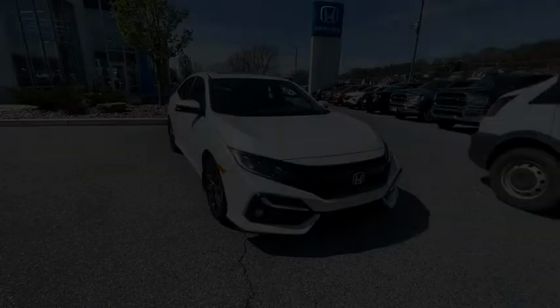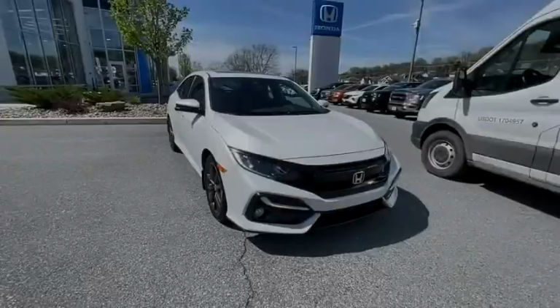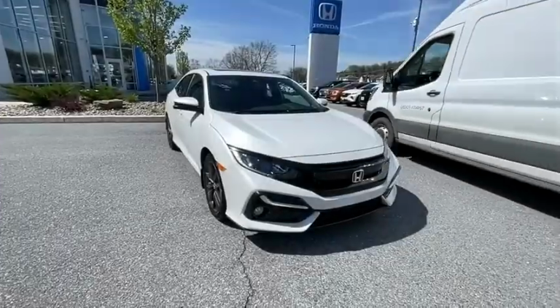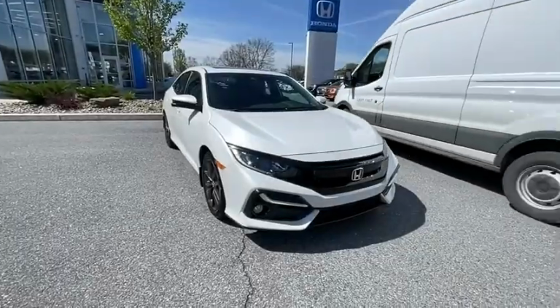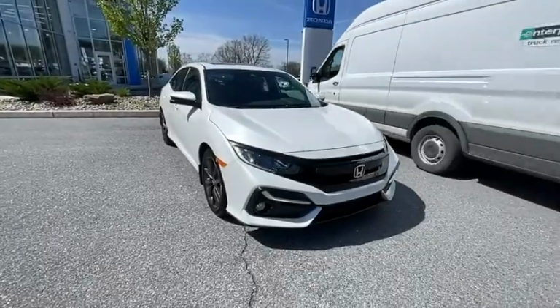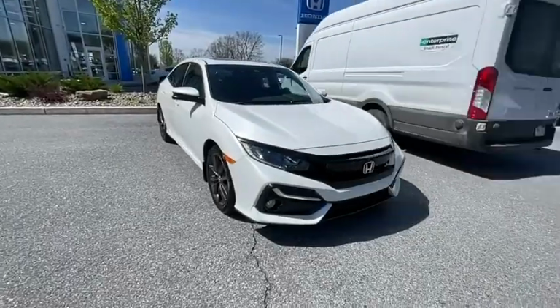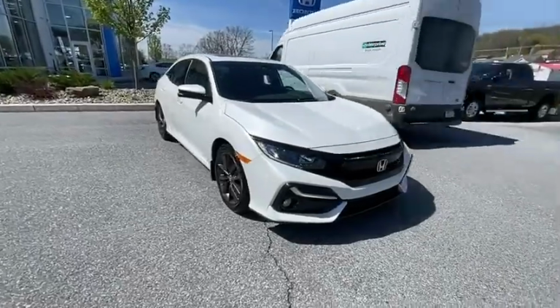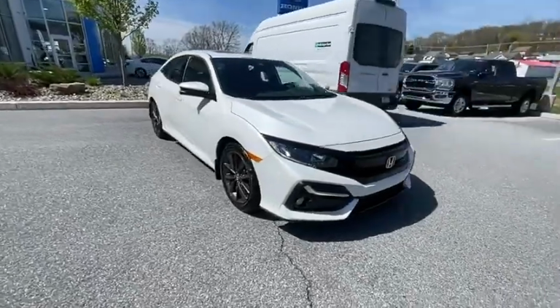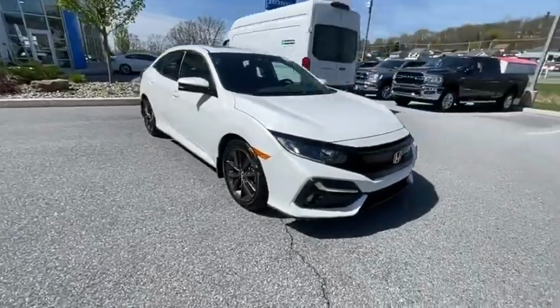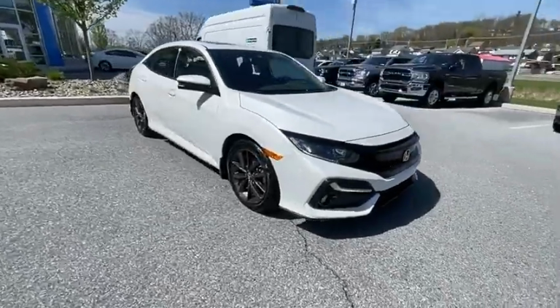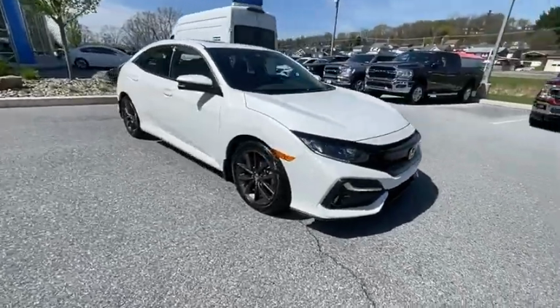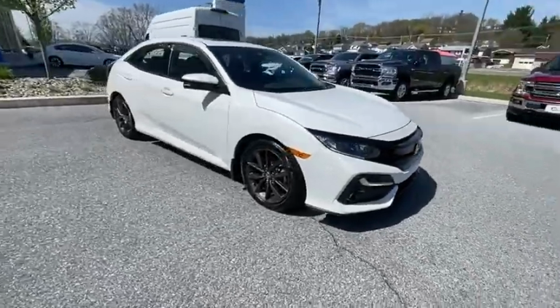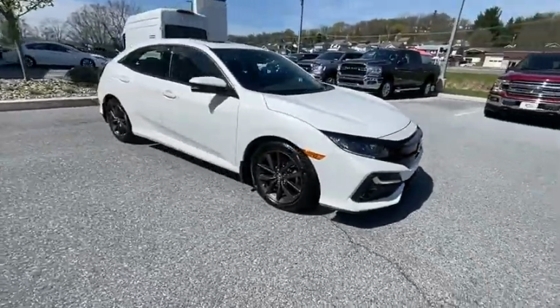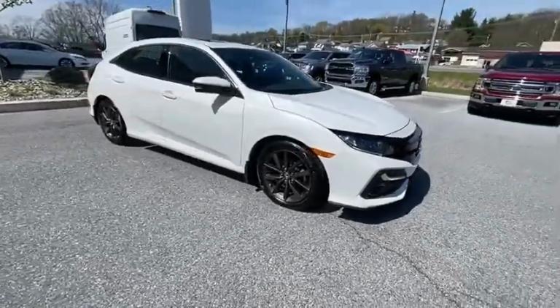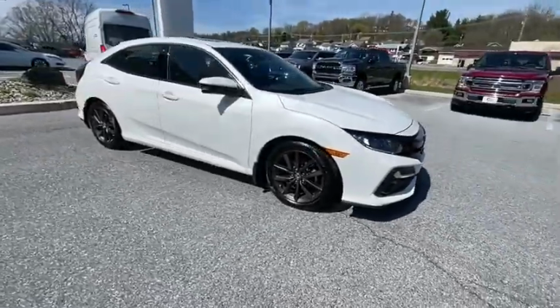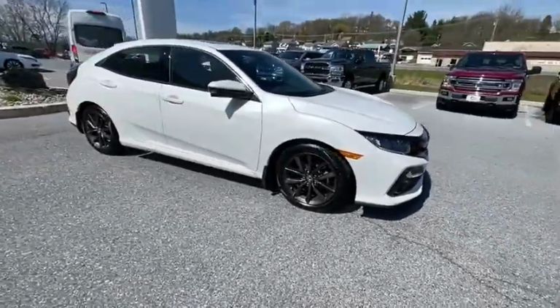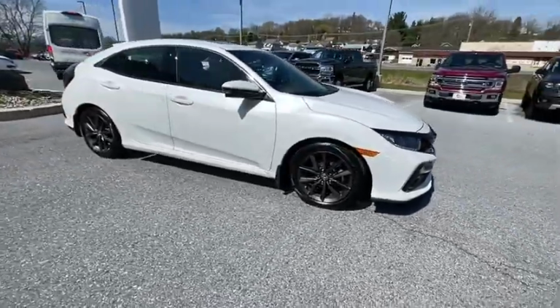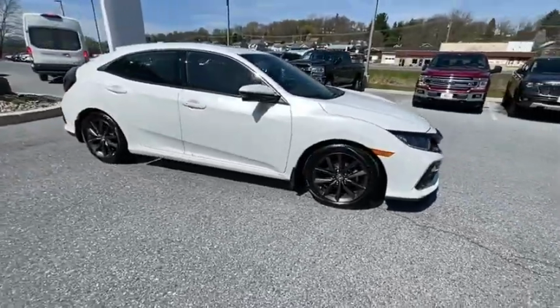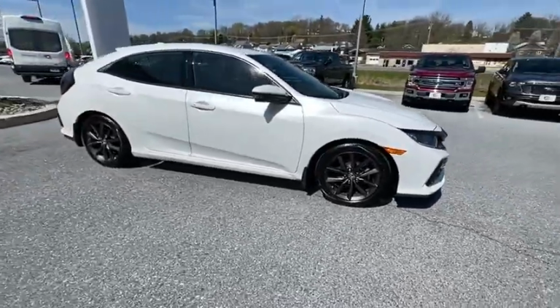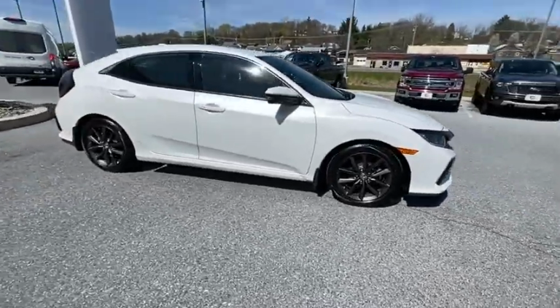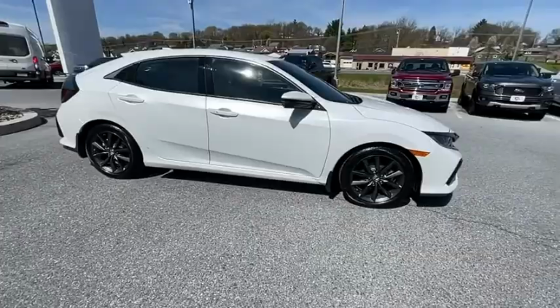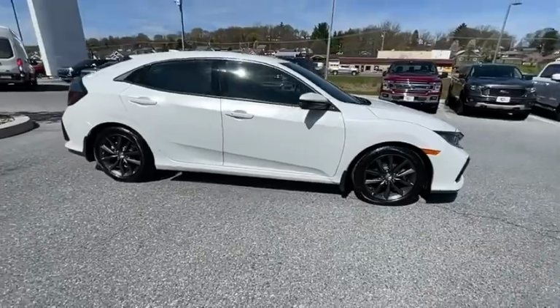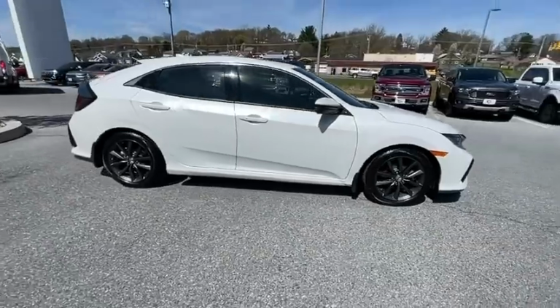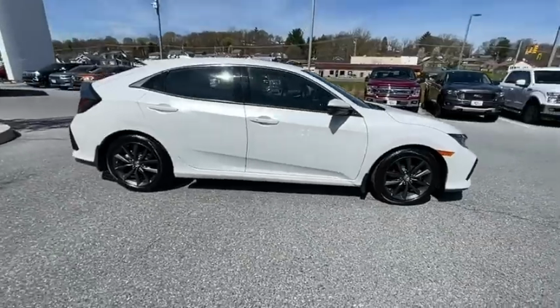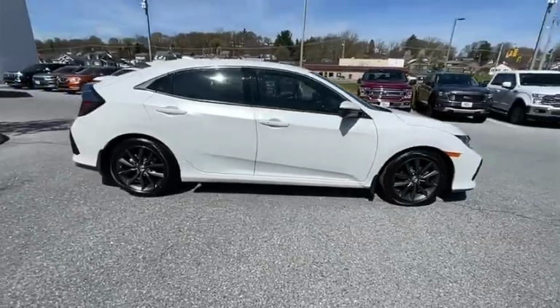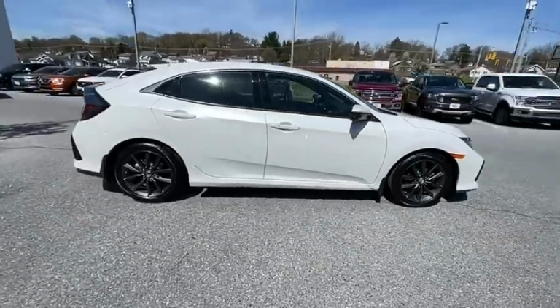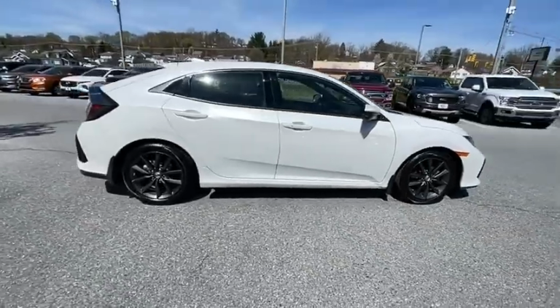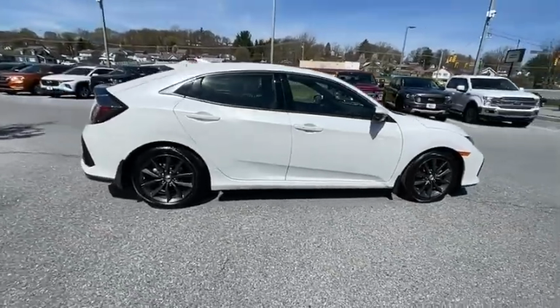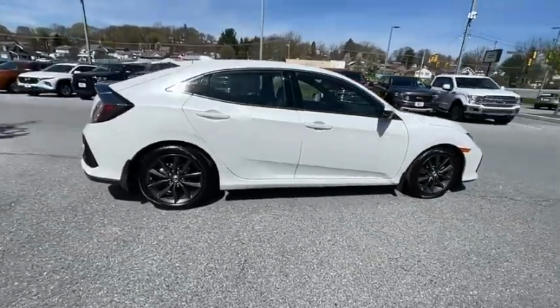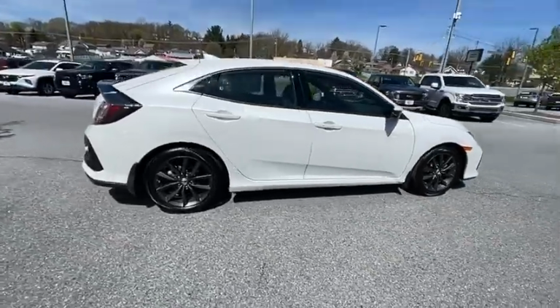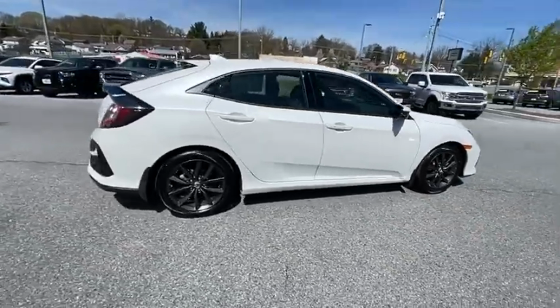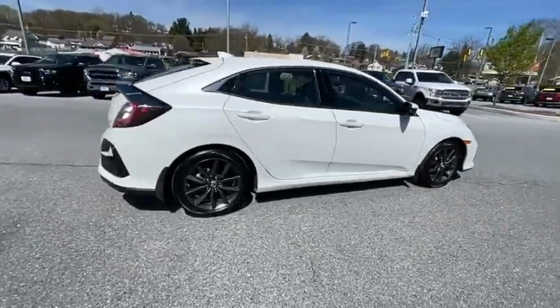Stop by and take a look at the 2020 Honda Civic. Practical, awesome gas mileage, and incredibly reliable.